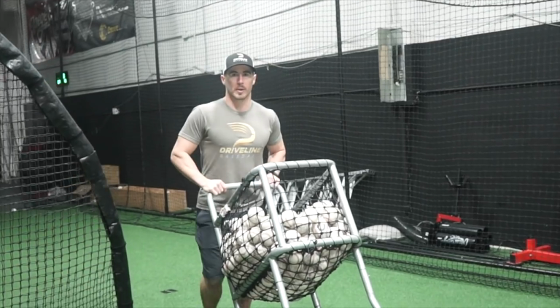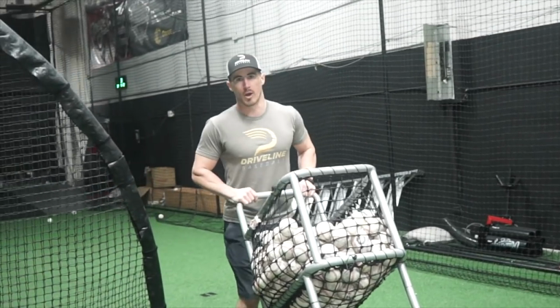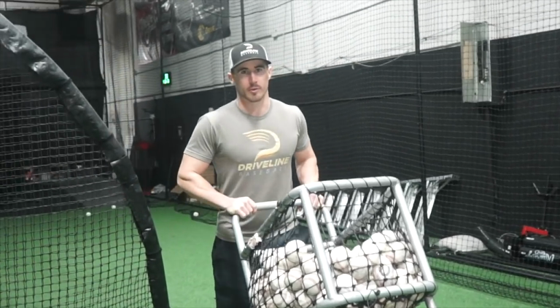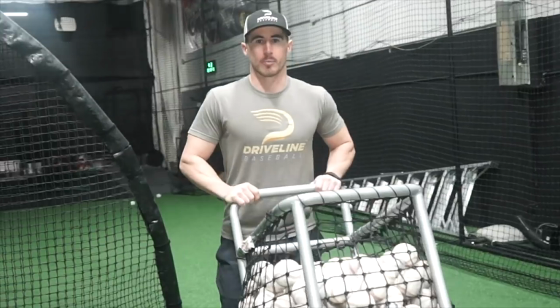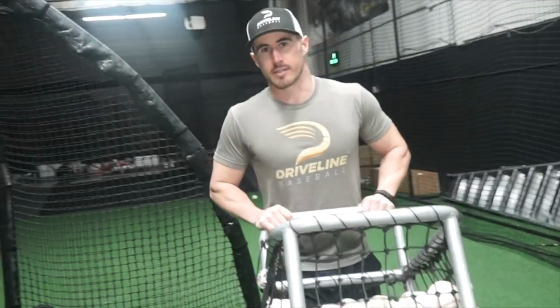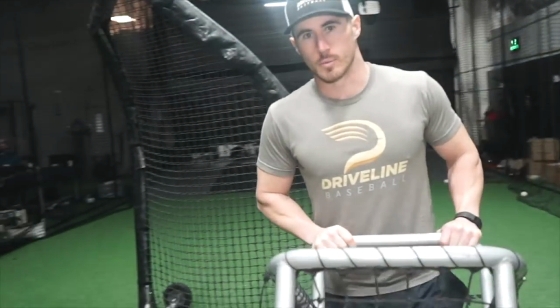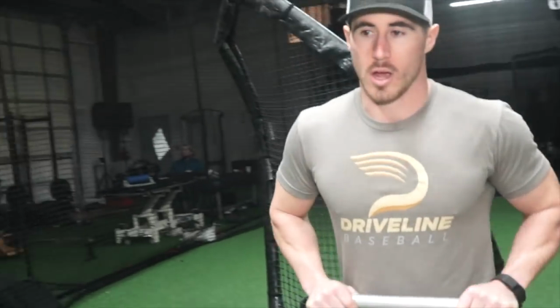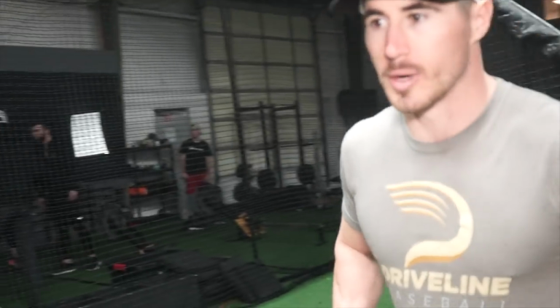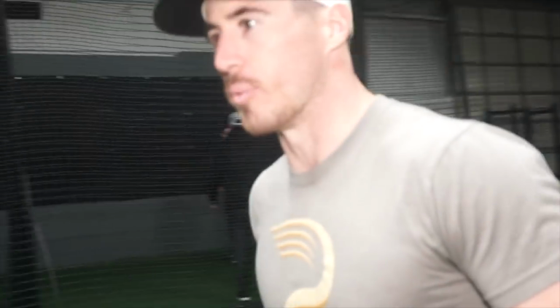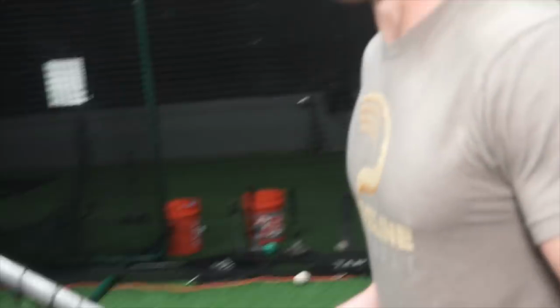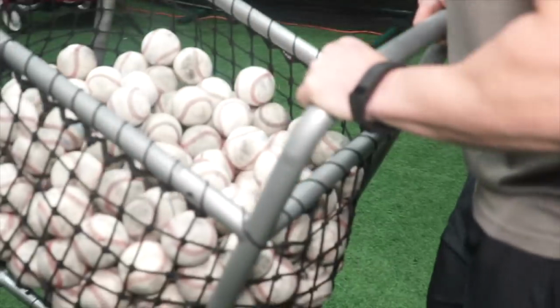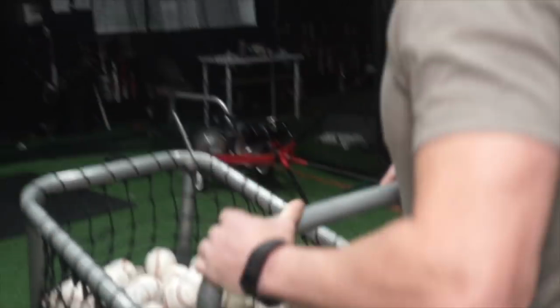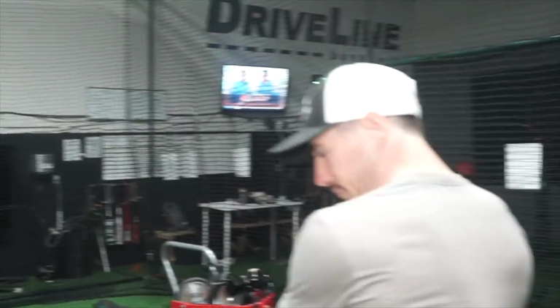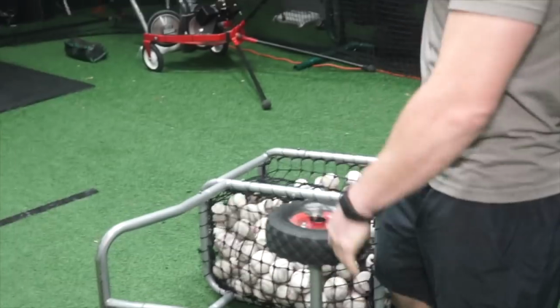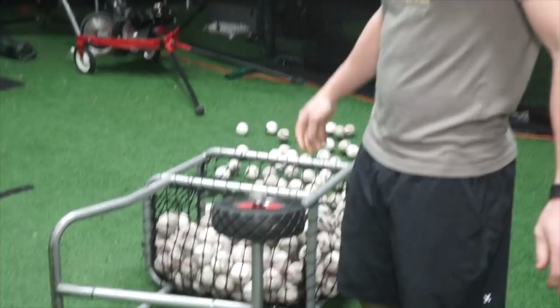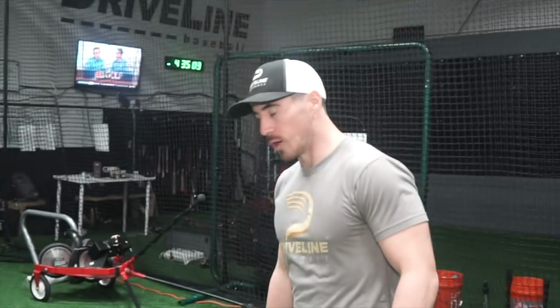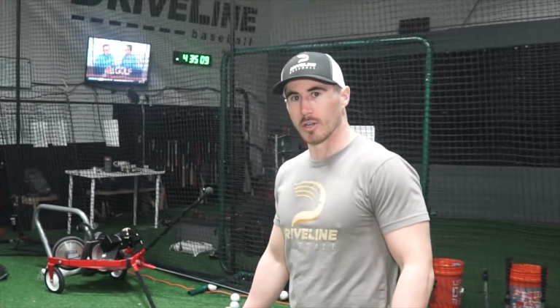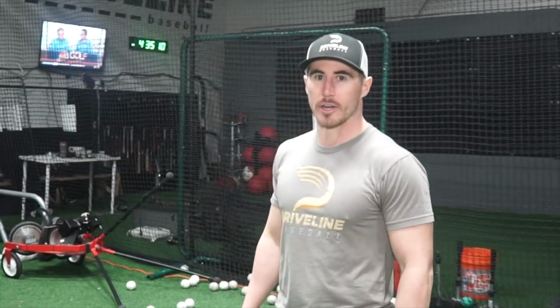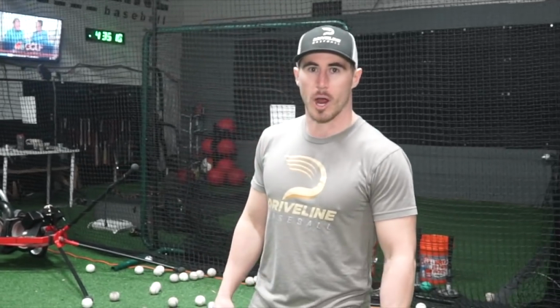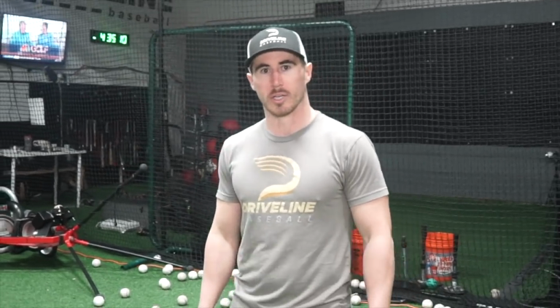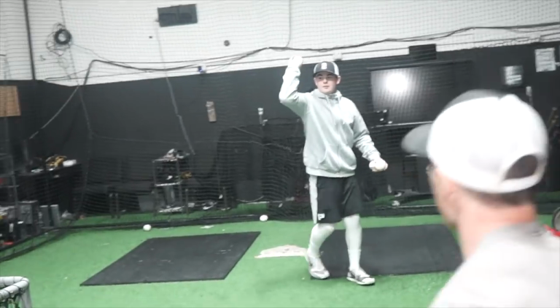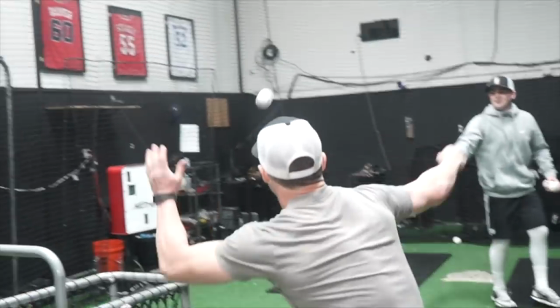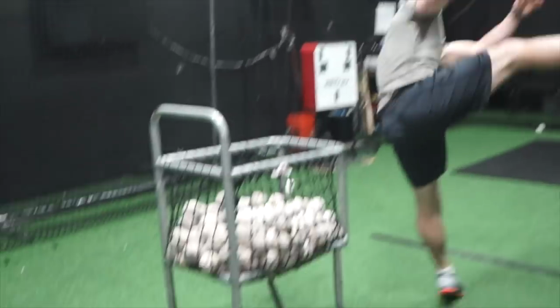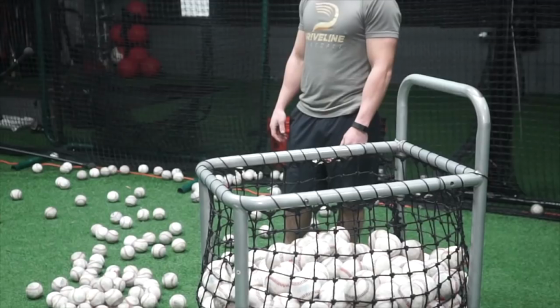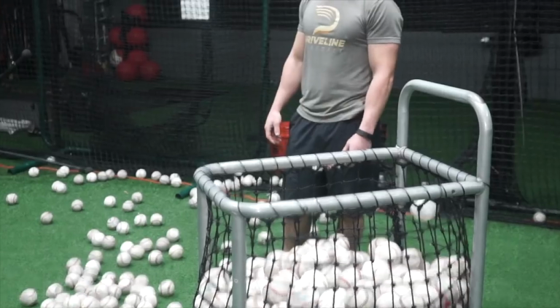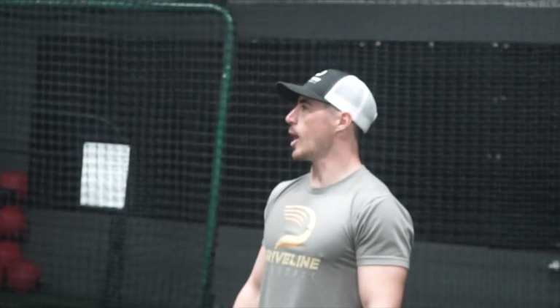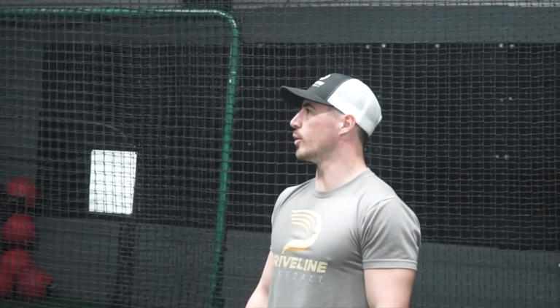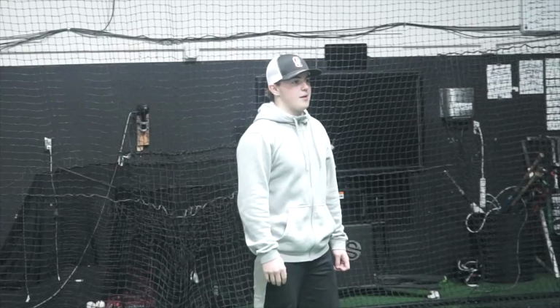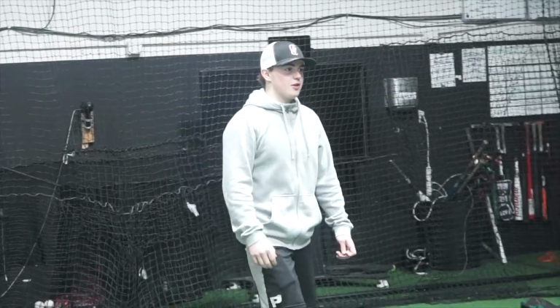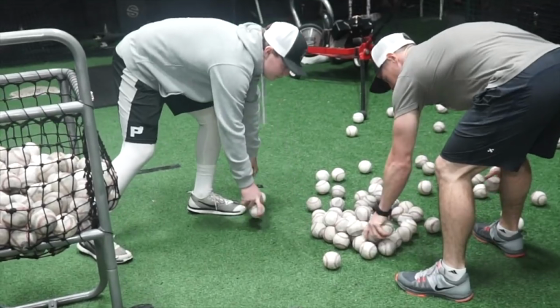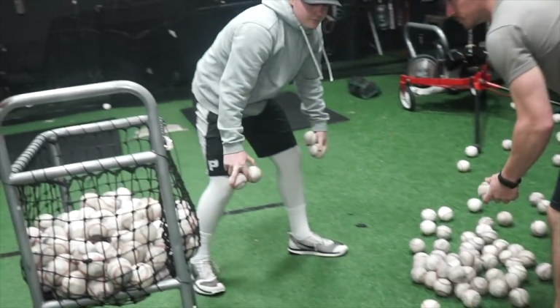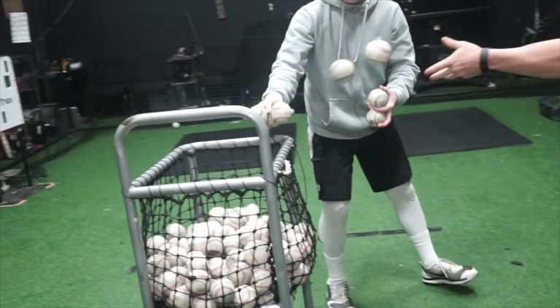Picking up balls after batting practice is also something very important that everybody needs to help with. So we're gonna learn how to do it properly. Dude, stop shooting me! I'm sorry. Help me.